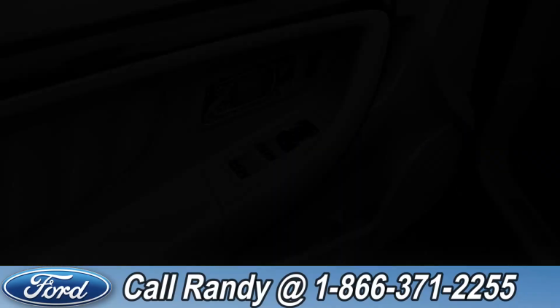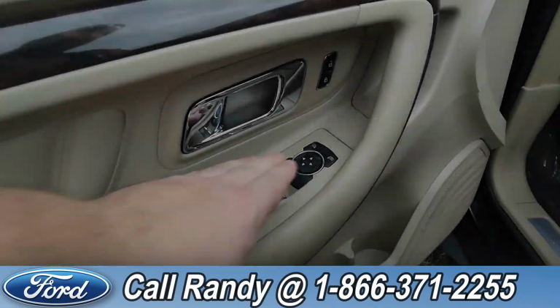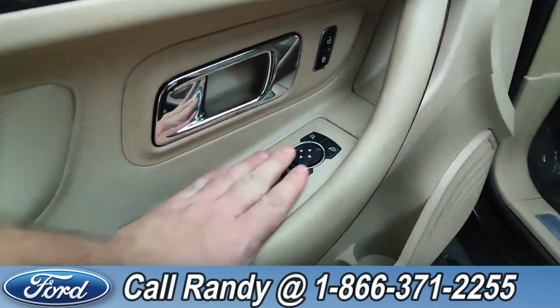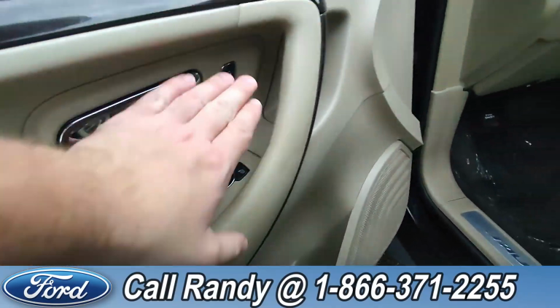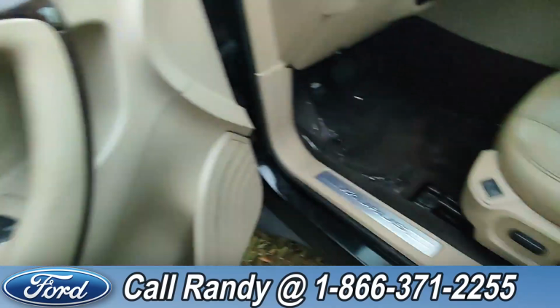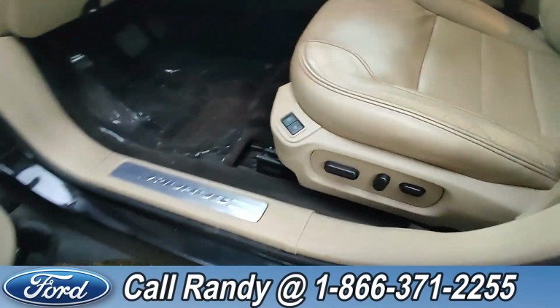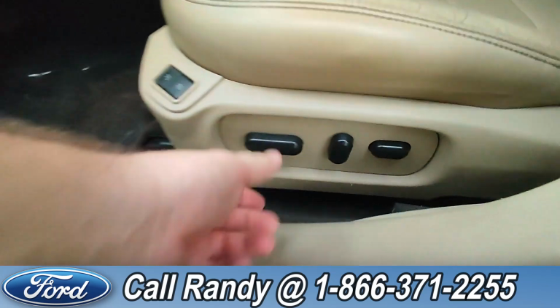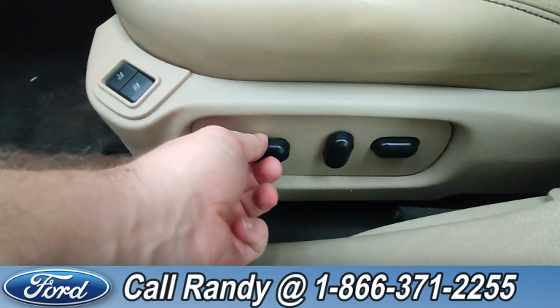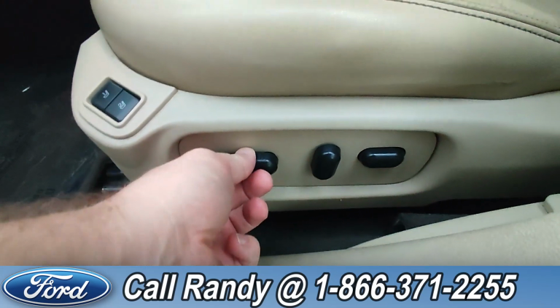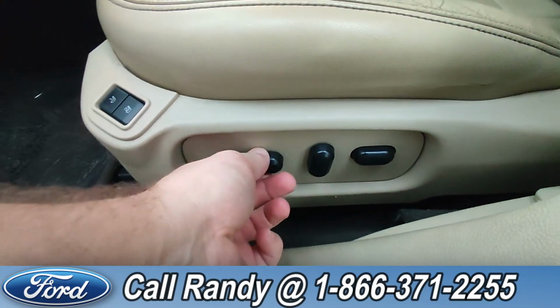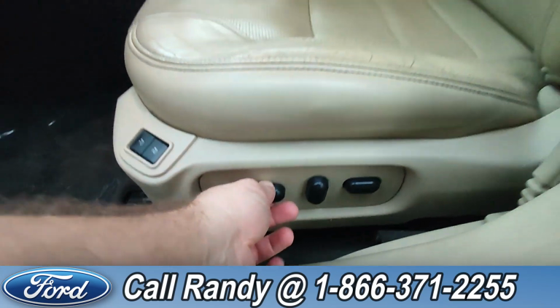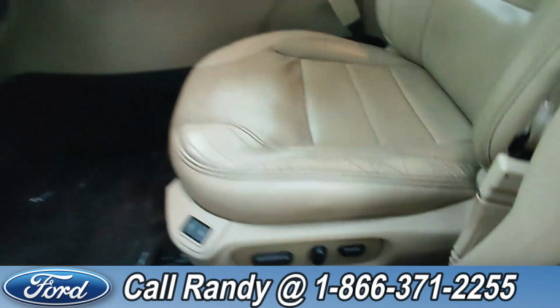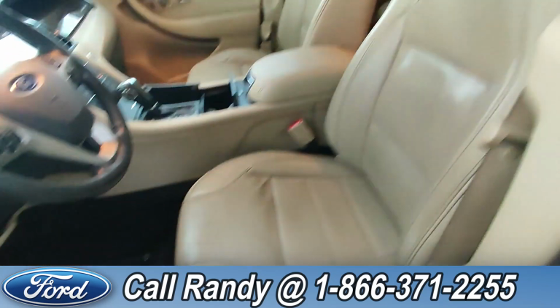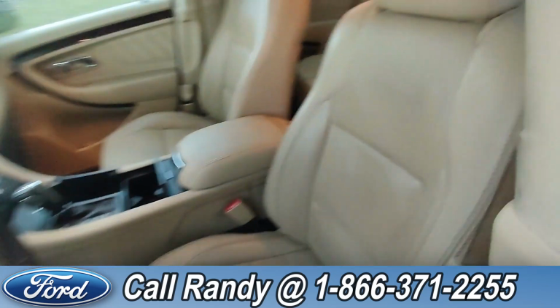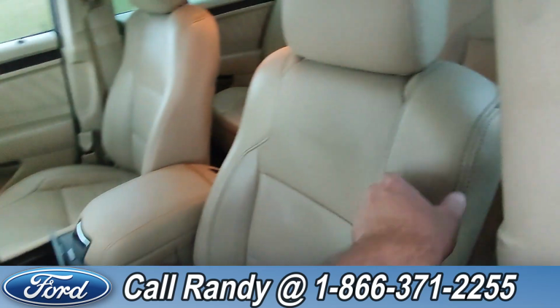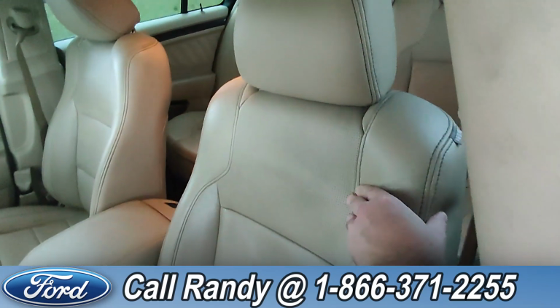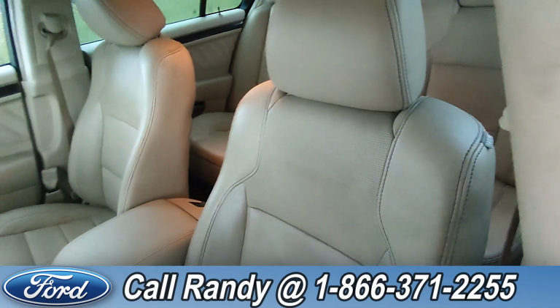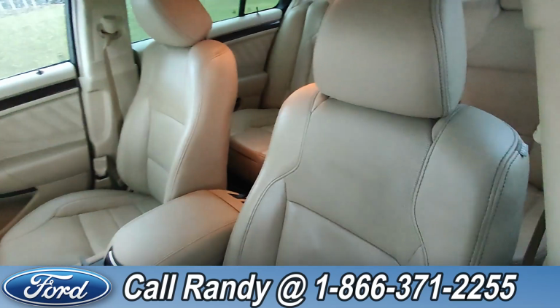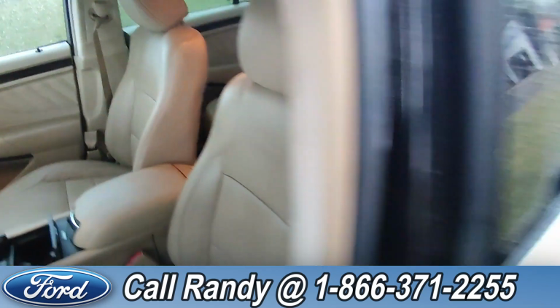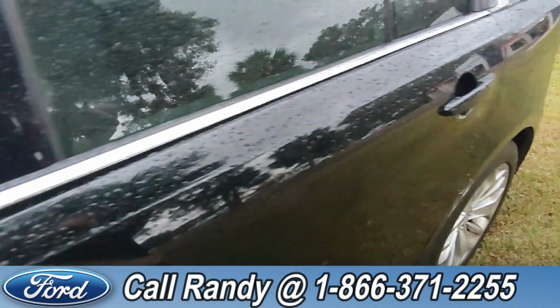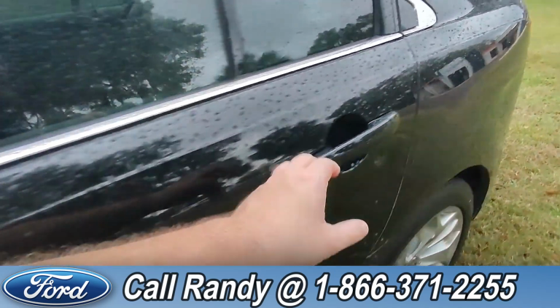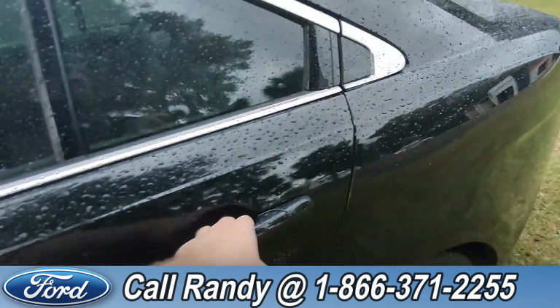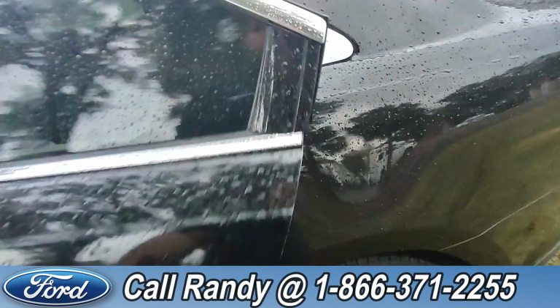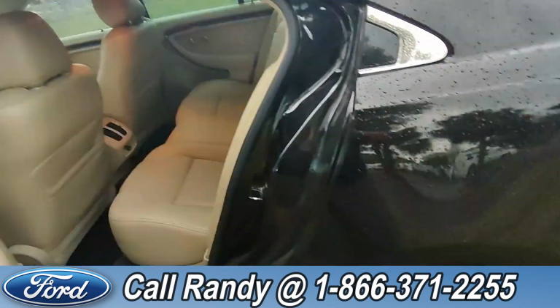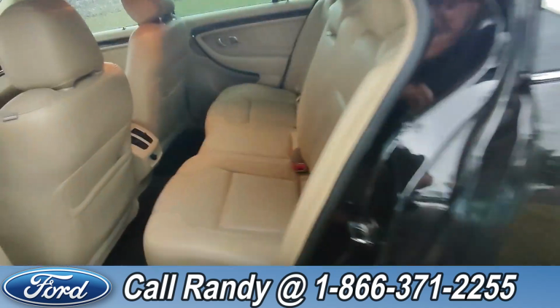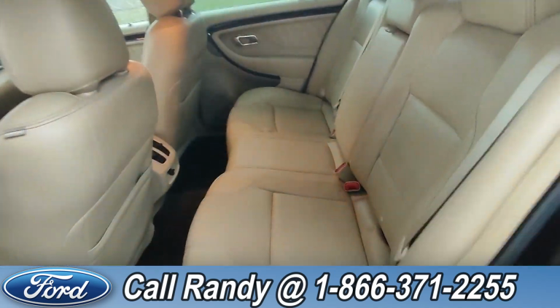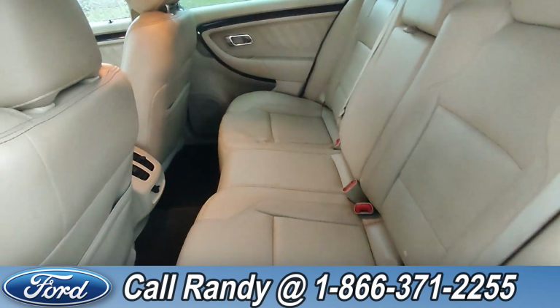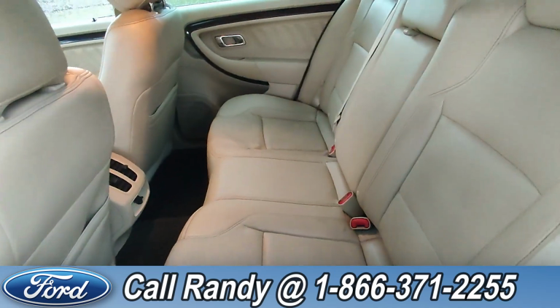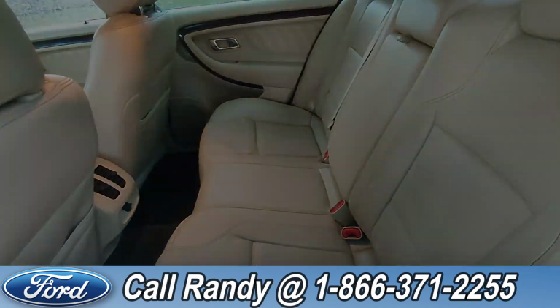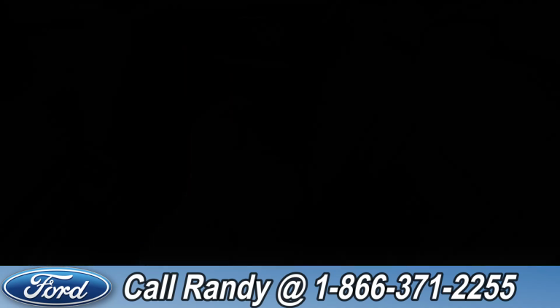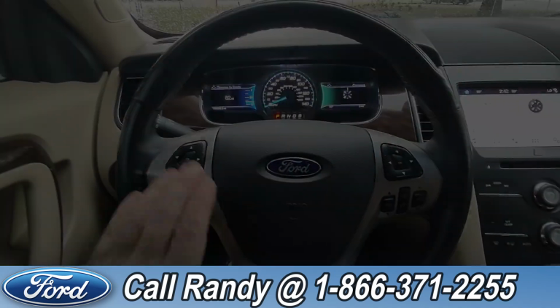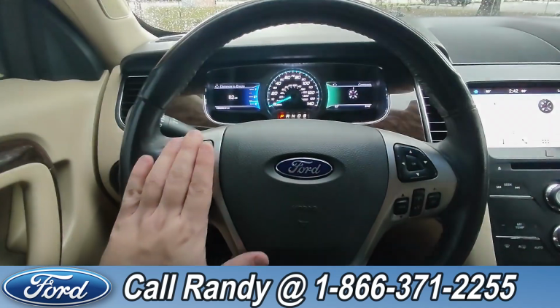On the door we have power windows, locks, and mirrors. Down here are the driver's side seat controls. The interior is tan leather, and if you go to the back there are three extra seats.